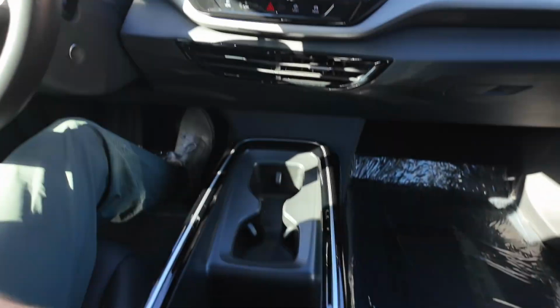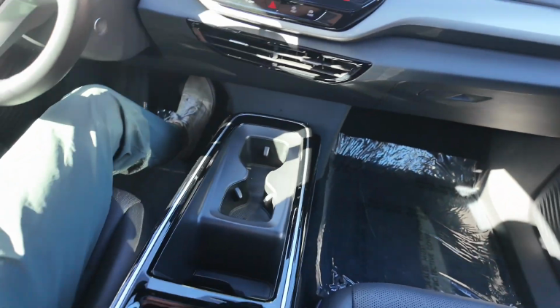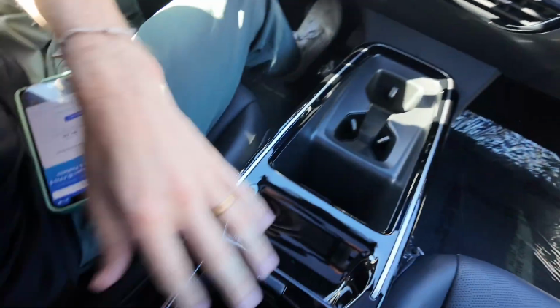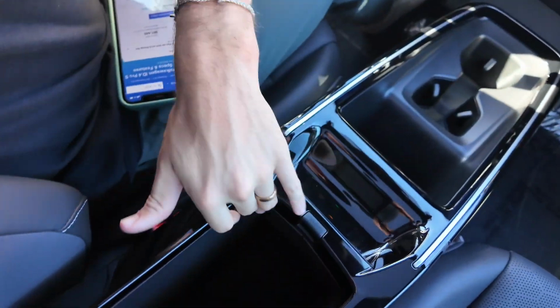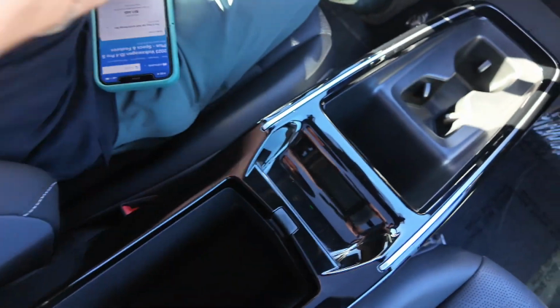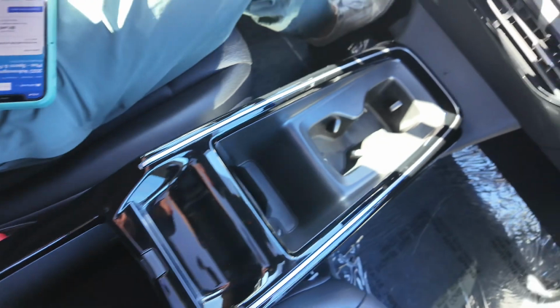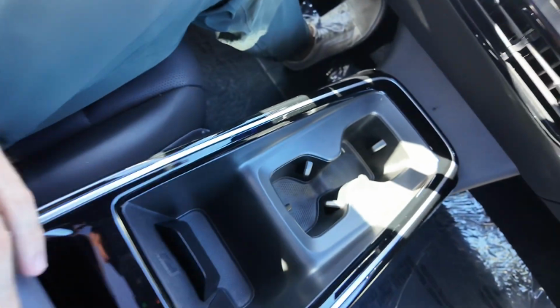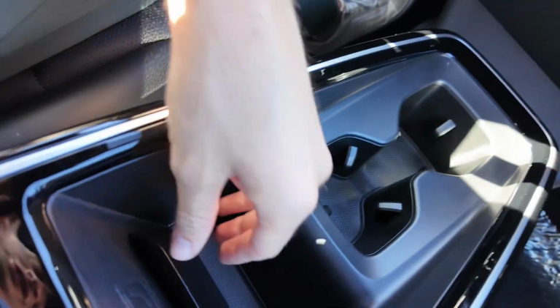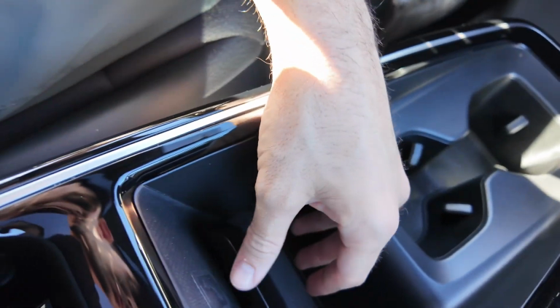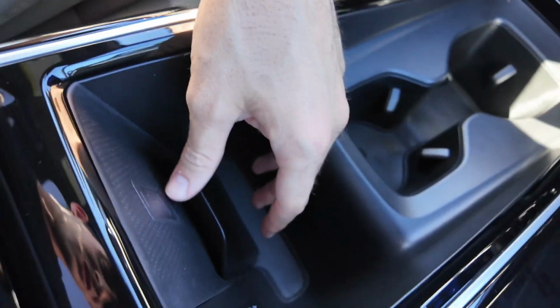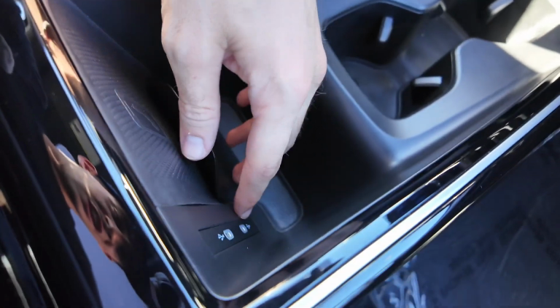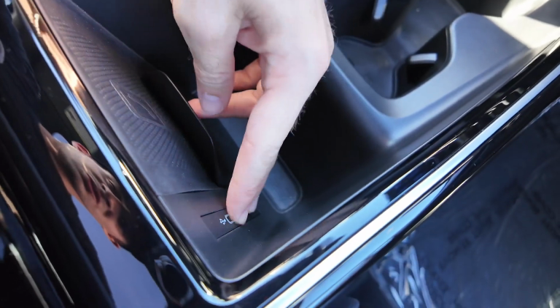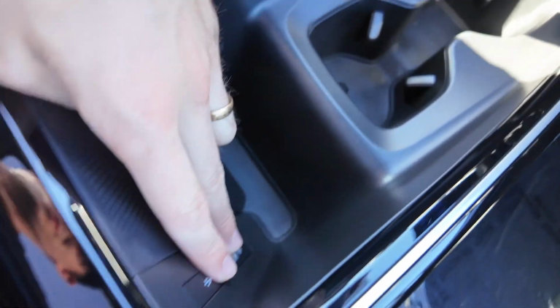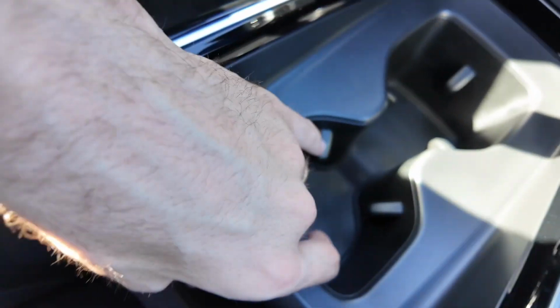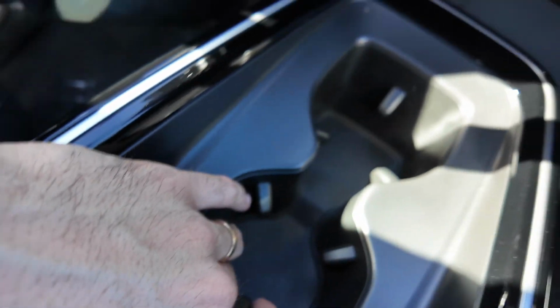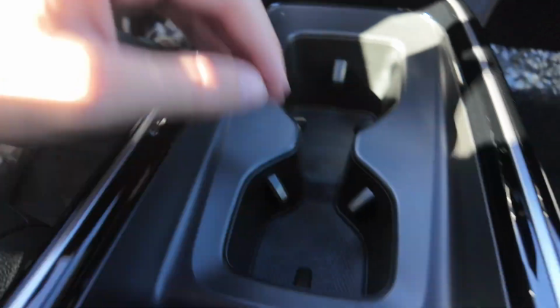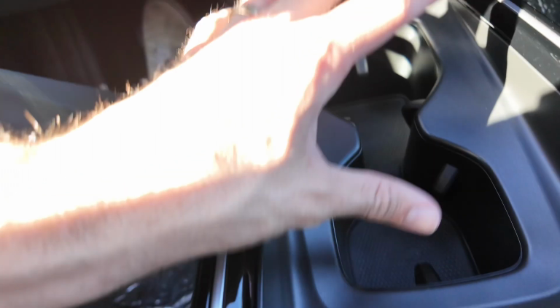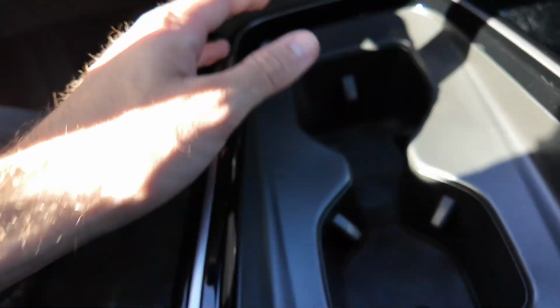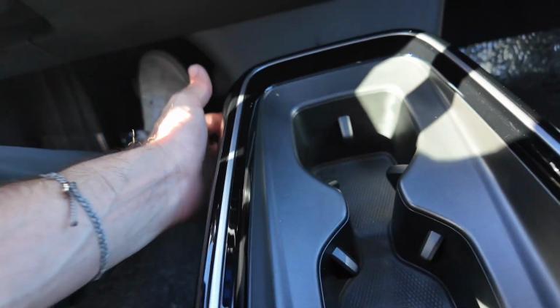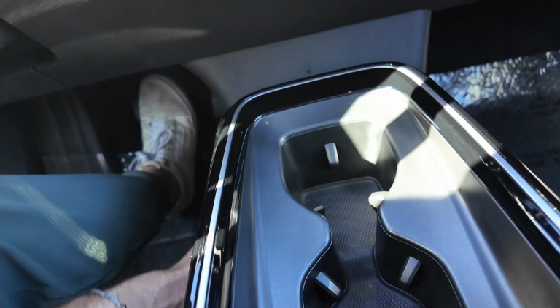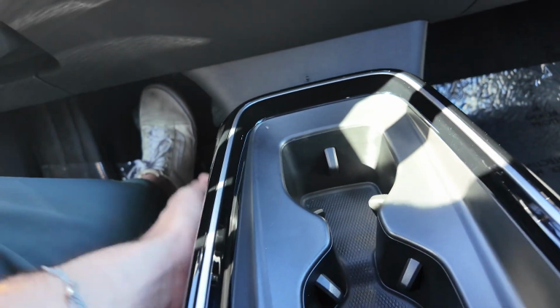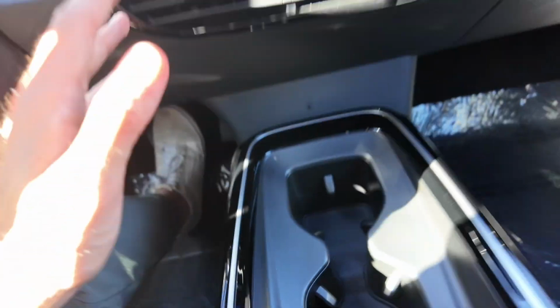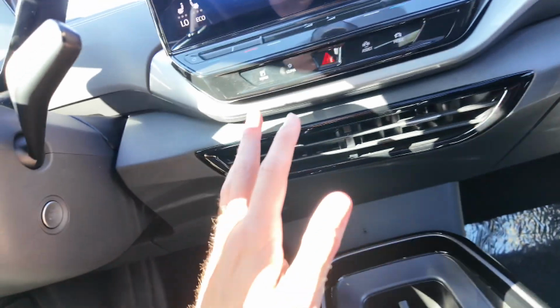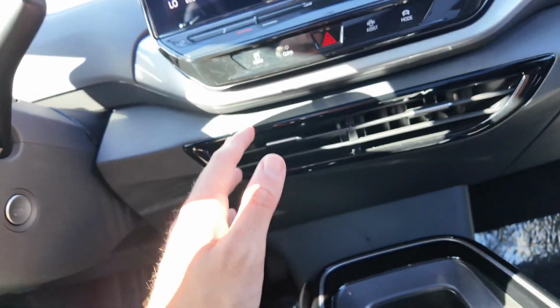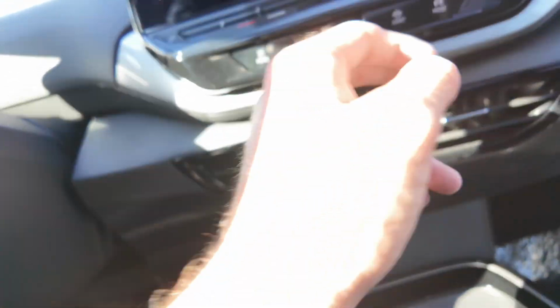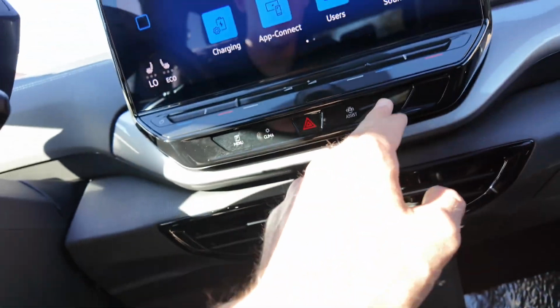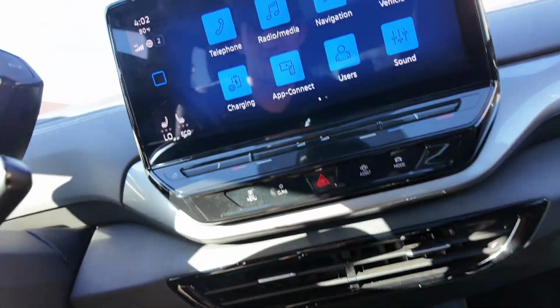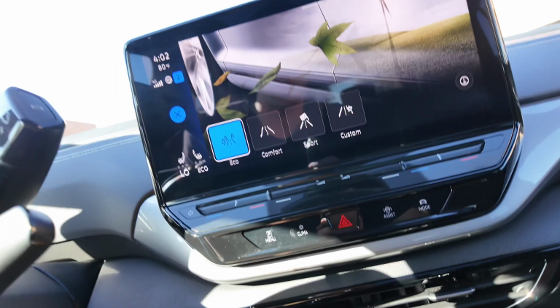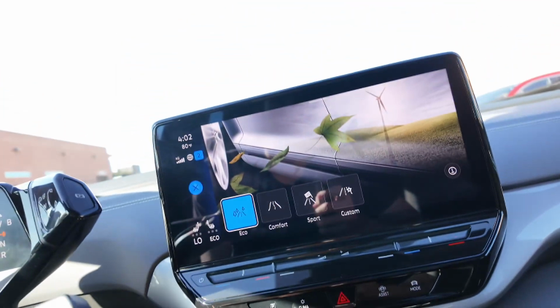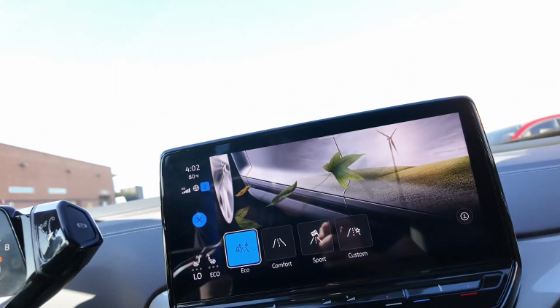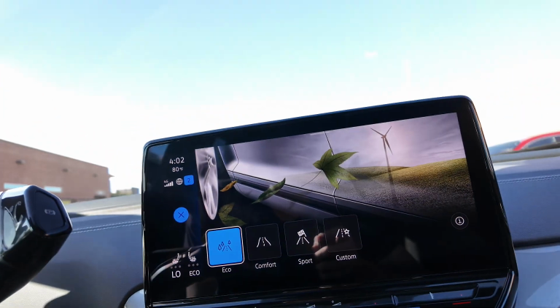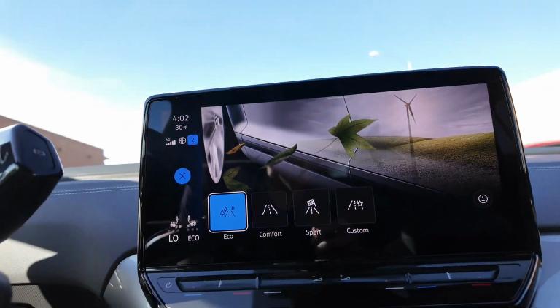Center console-wise, you get a lot of storage right down there, your wireless charging pad, and also two USB-C ports. Cup holders right over here — they are not interchangeable unlike the previous models. You also get the ventilation right over there. Check out the different driving modes: you get sport, comfort, and eco.